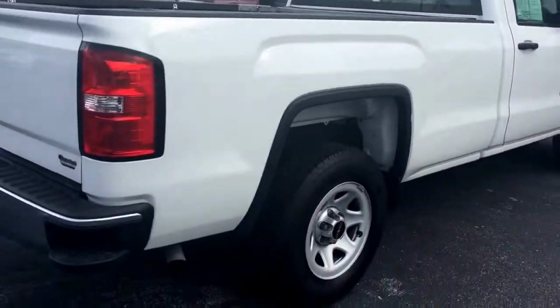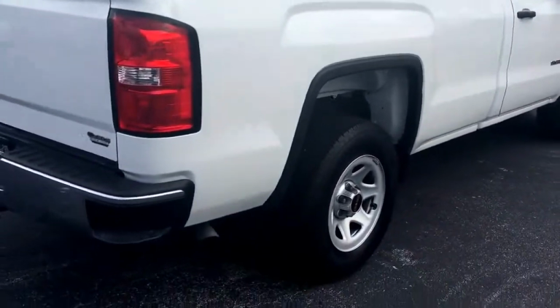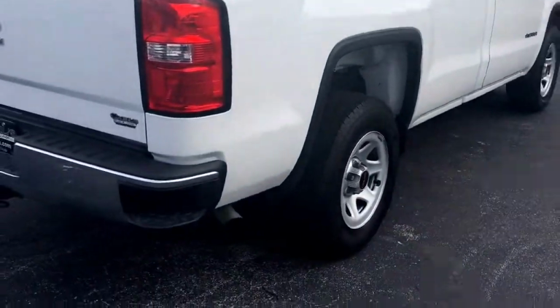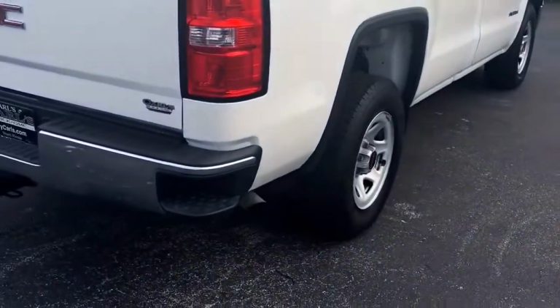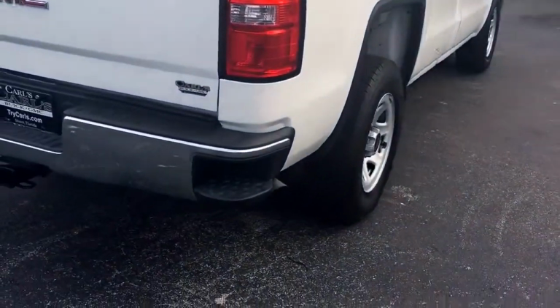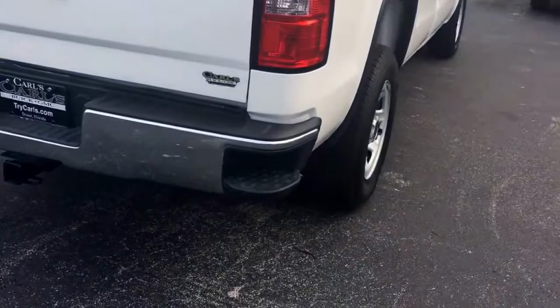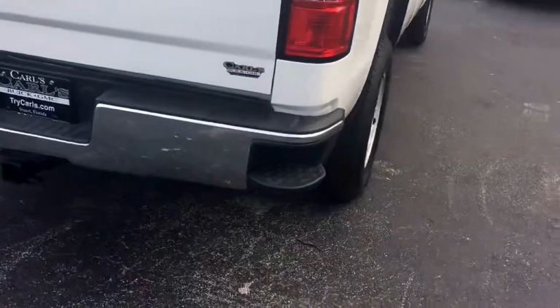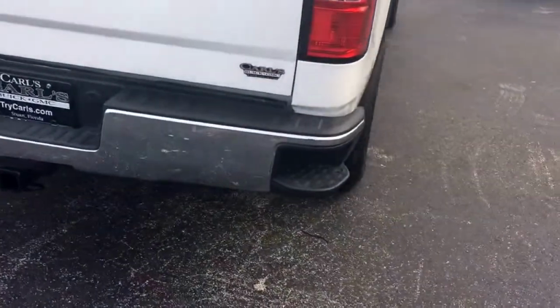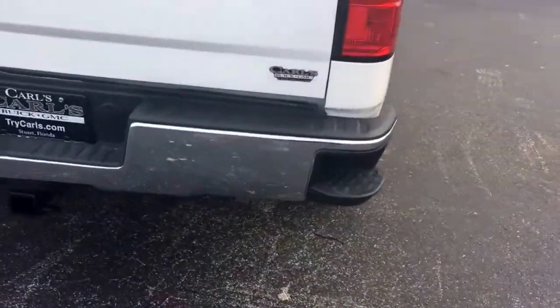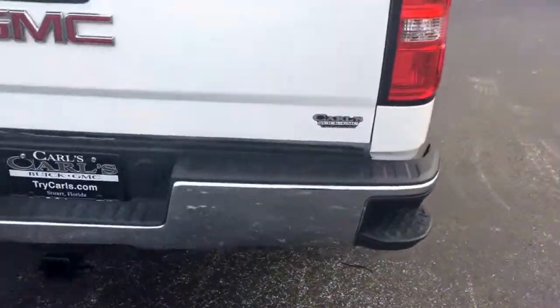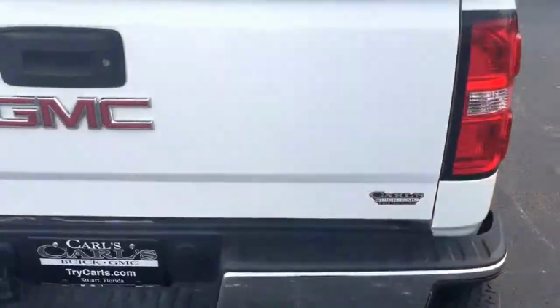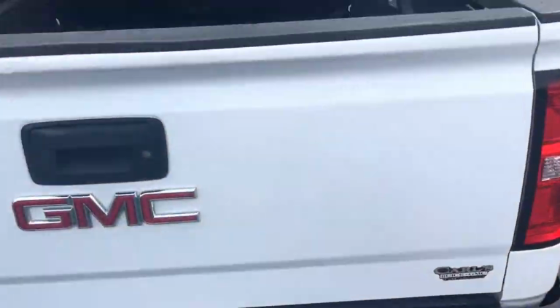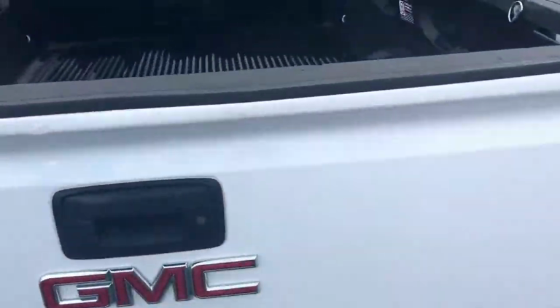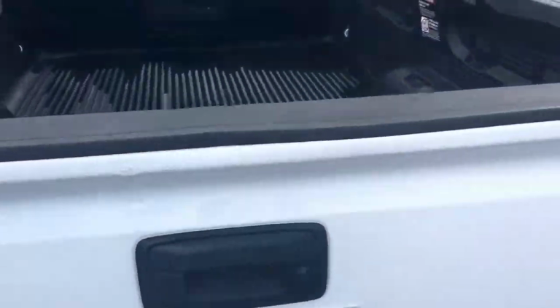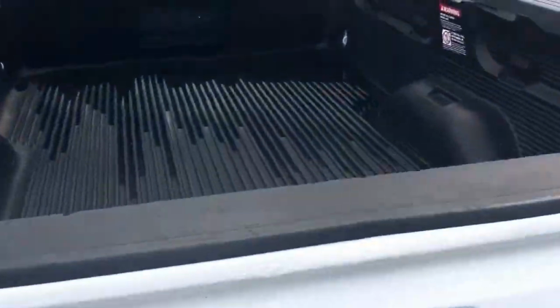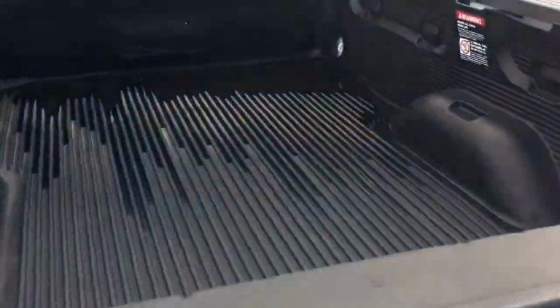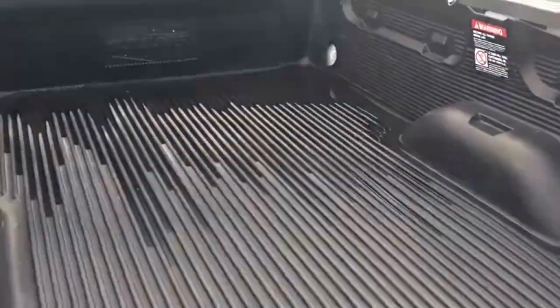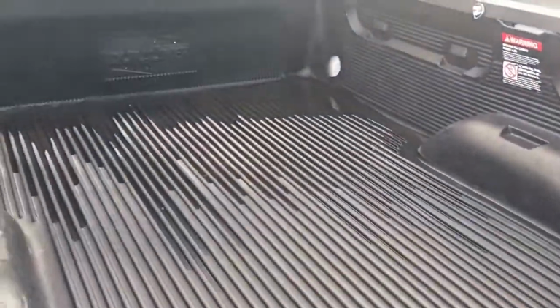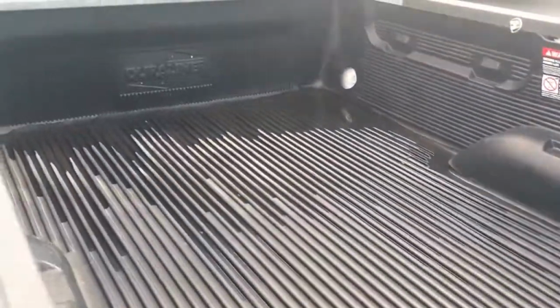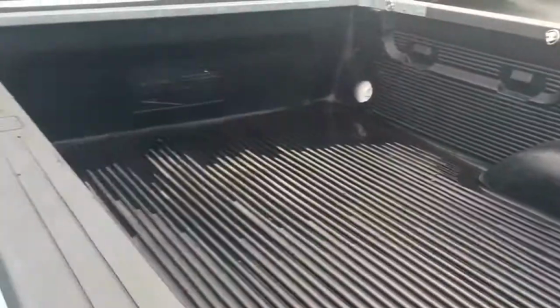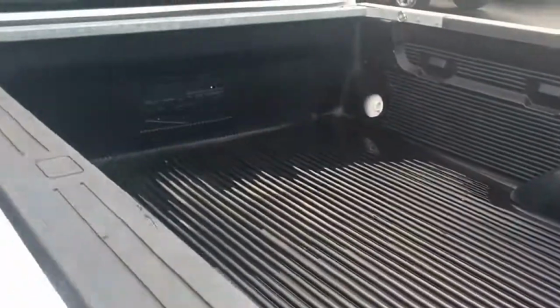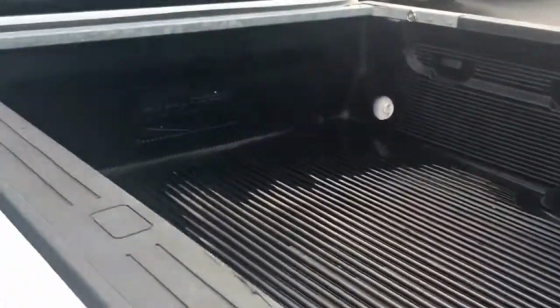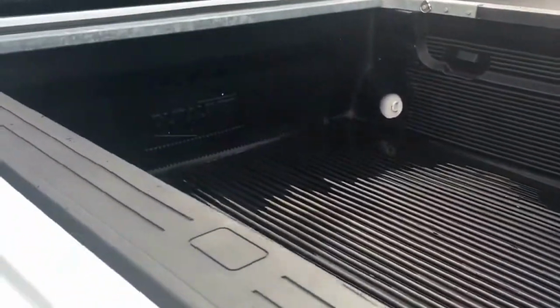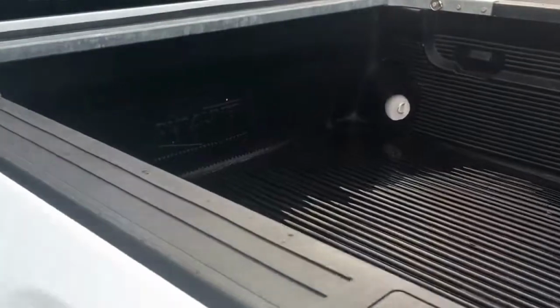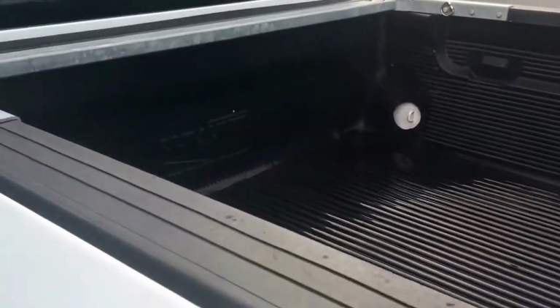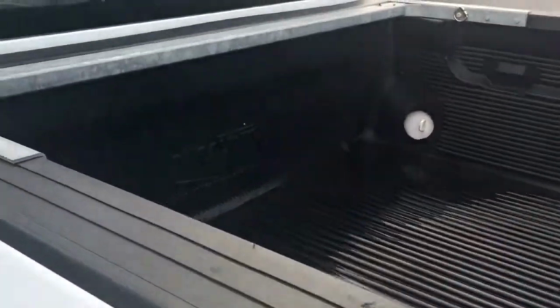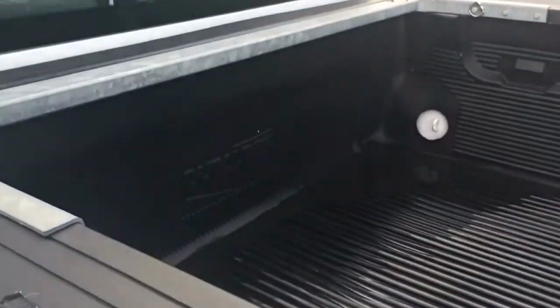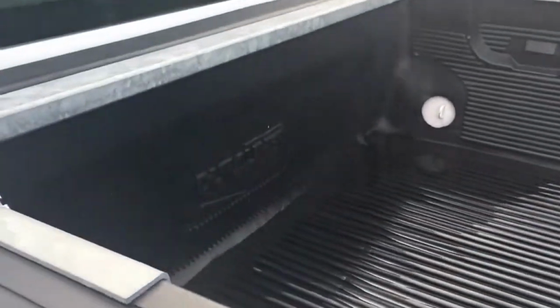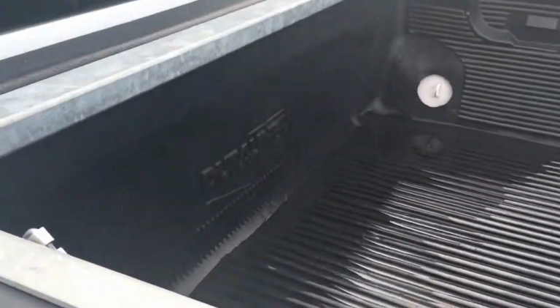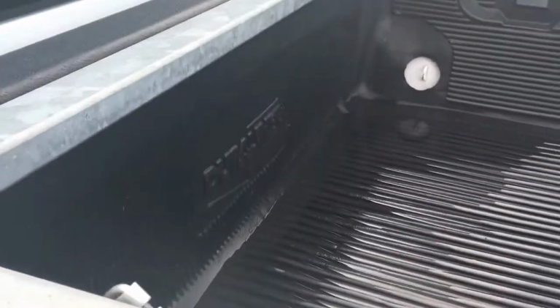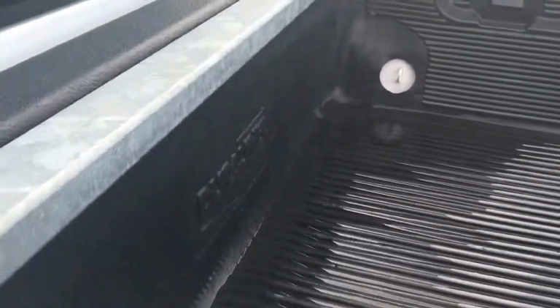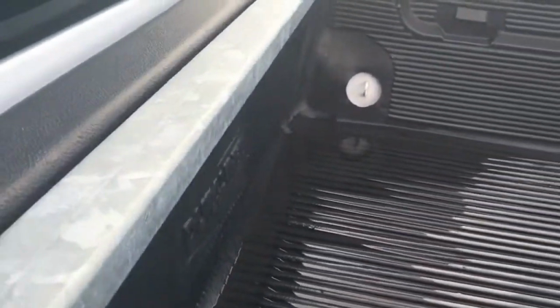It does come equipped with trailering and a bed liner. There are reinforcements in the back of the bed in case anything slides up — so it won't bend your bed.